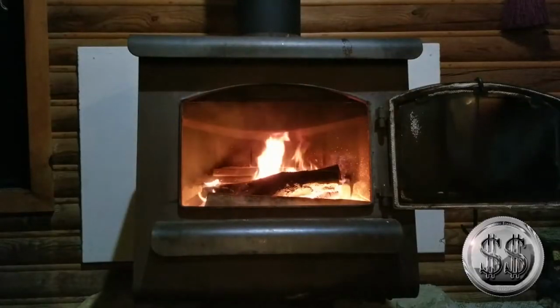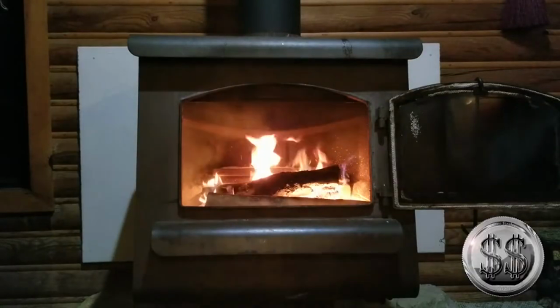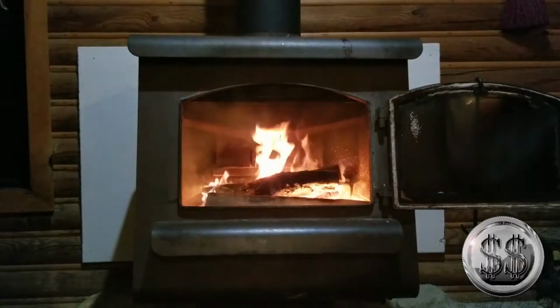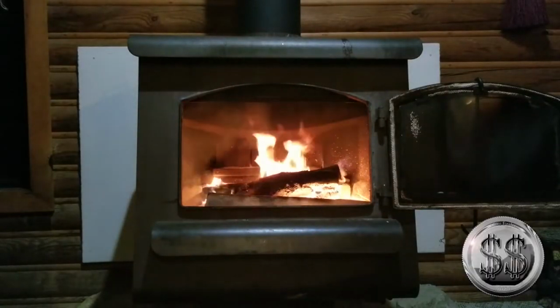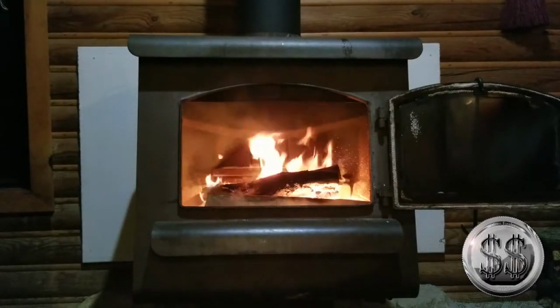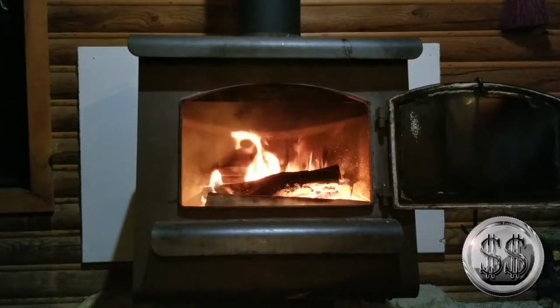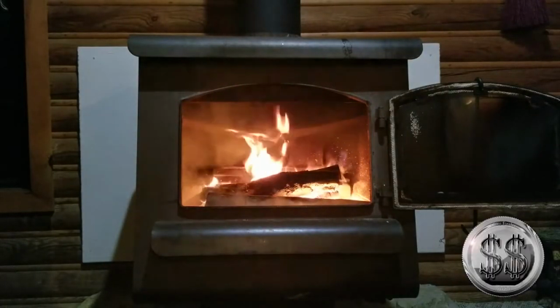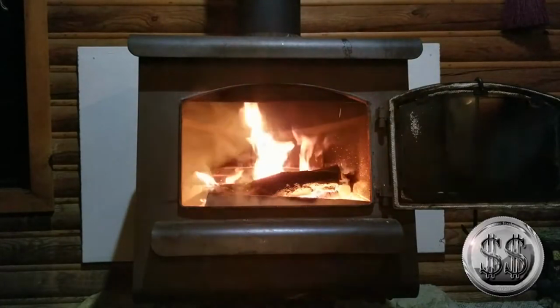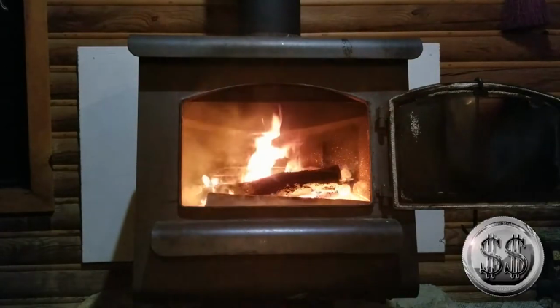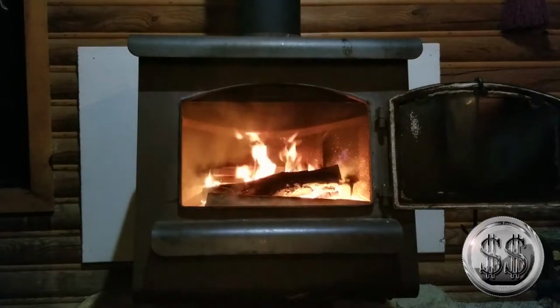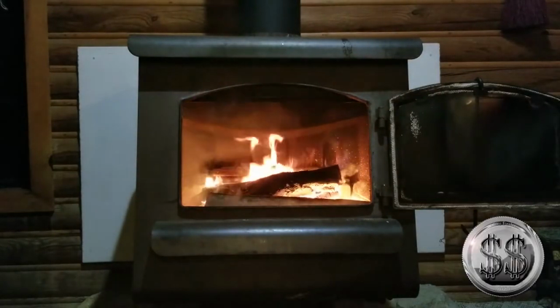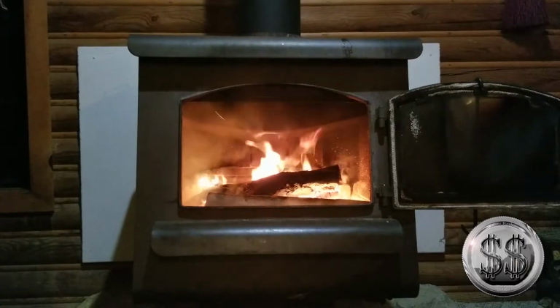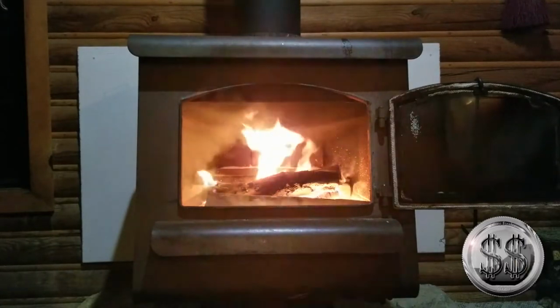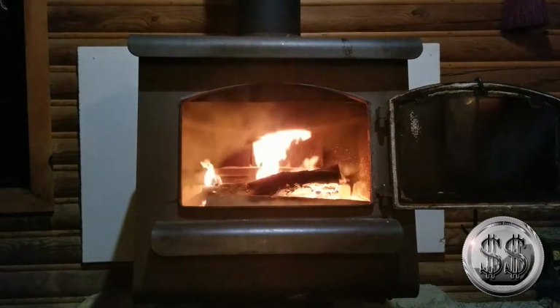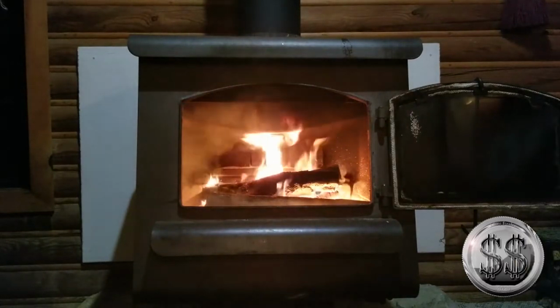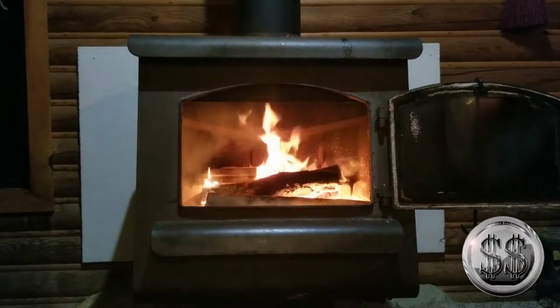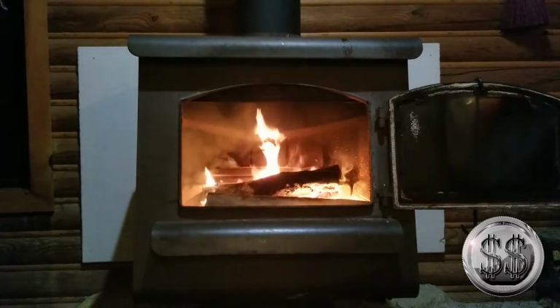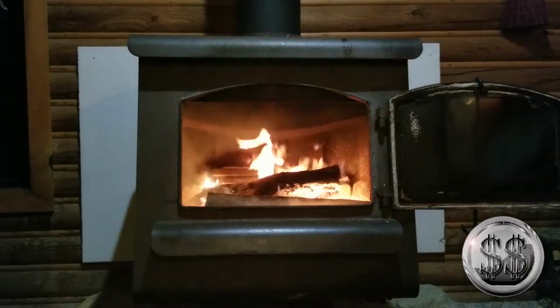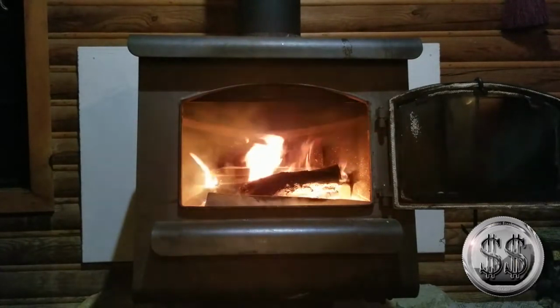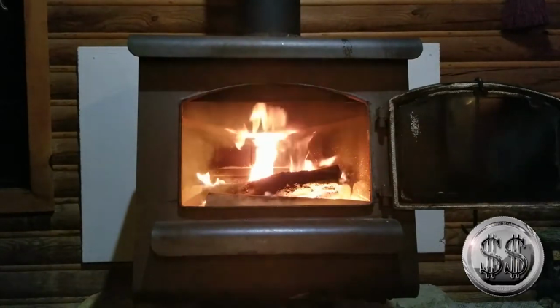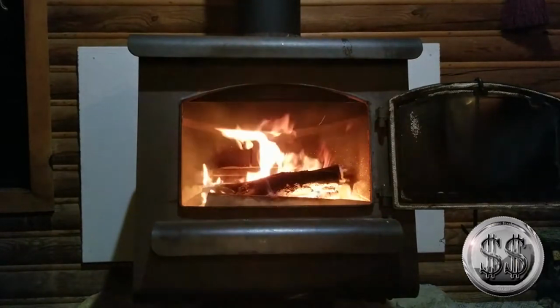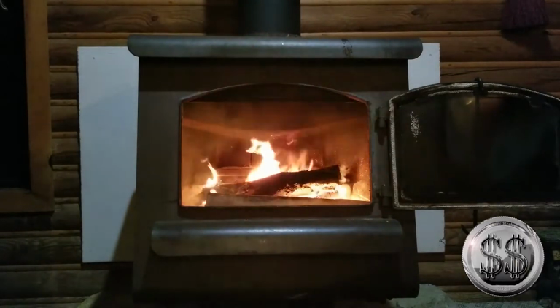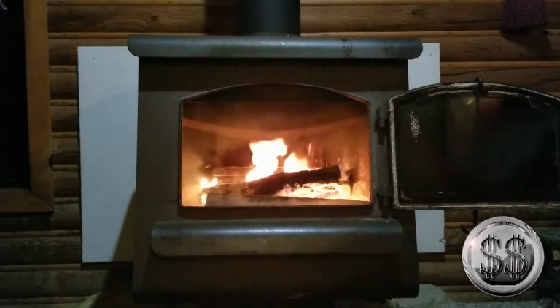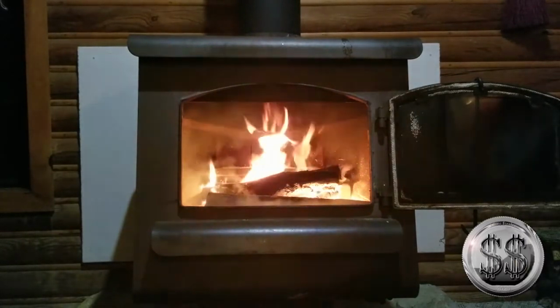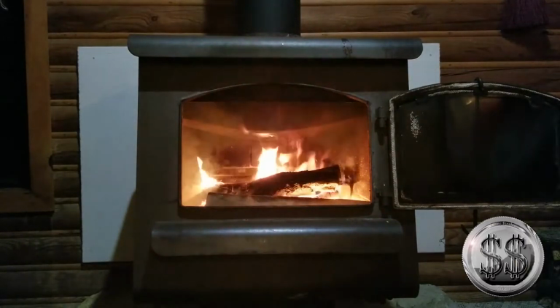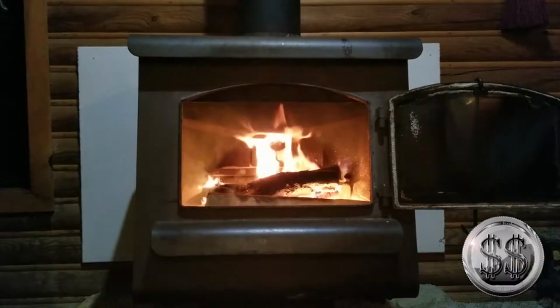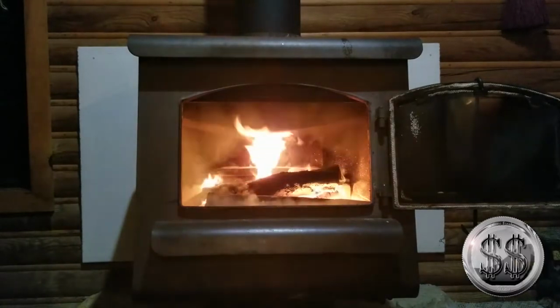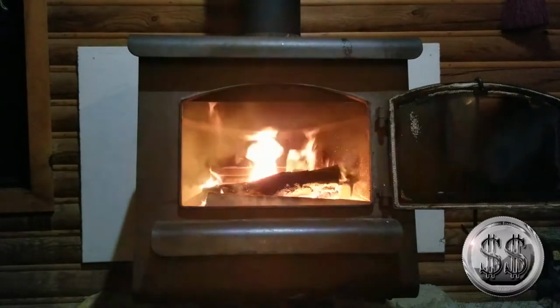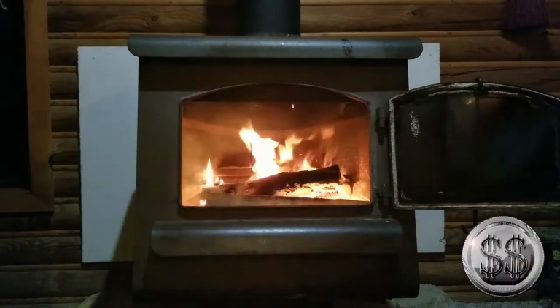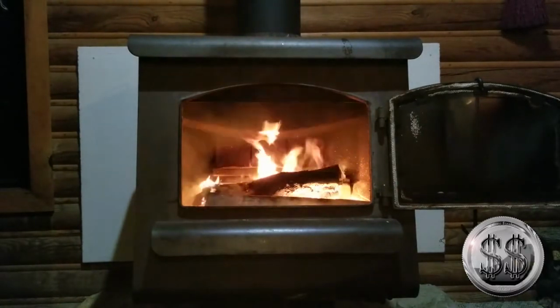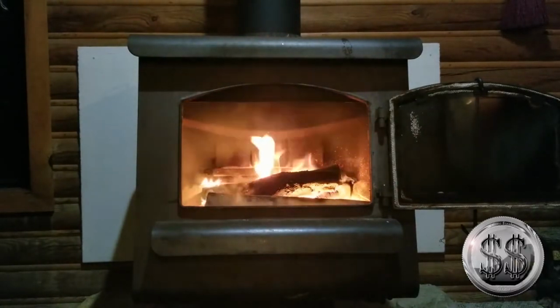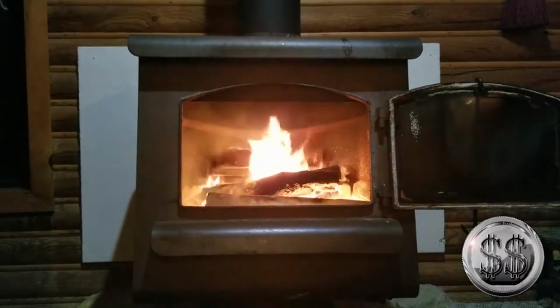Hey everyone, Silver Steeler here and Winning Image Photography. We decided to go to a cabin for the weekend — it's got a hot tub and a fireplace — and we thought, let's bring some friend mail up with us.